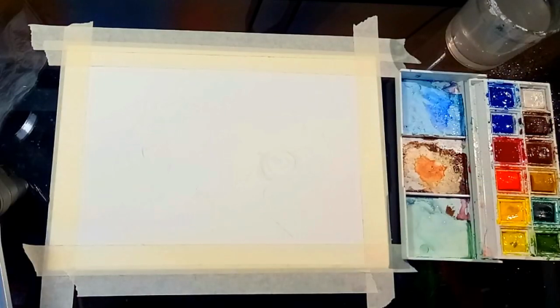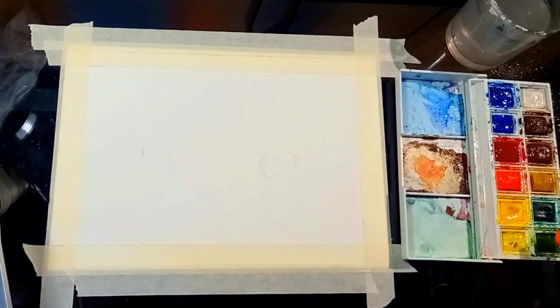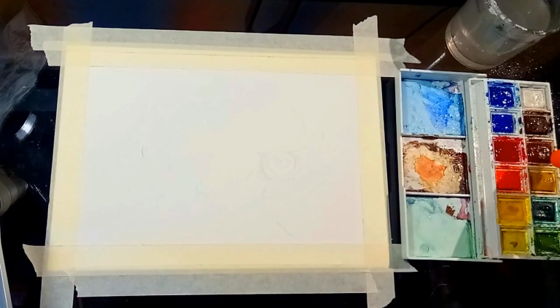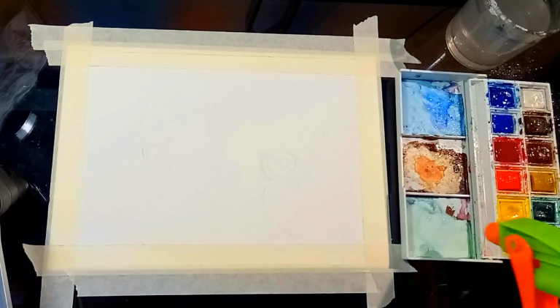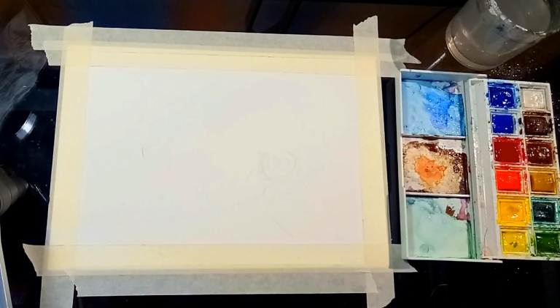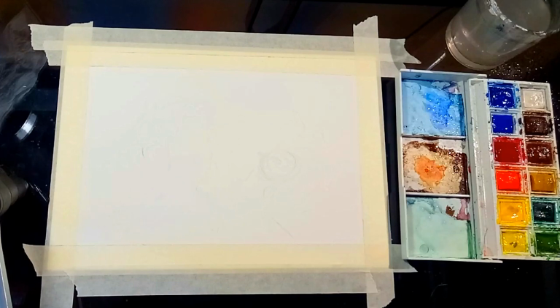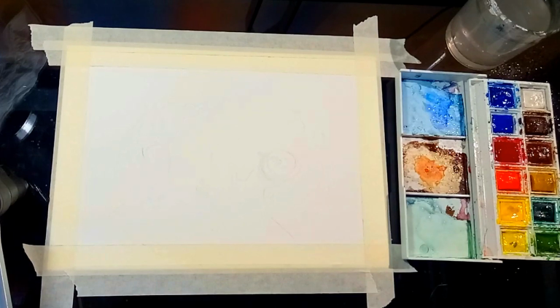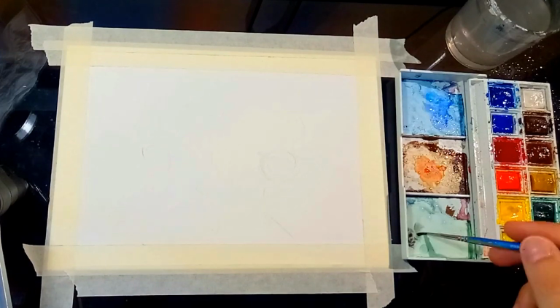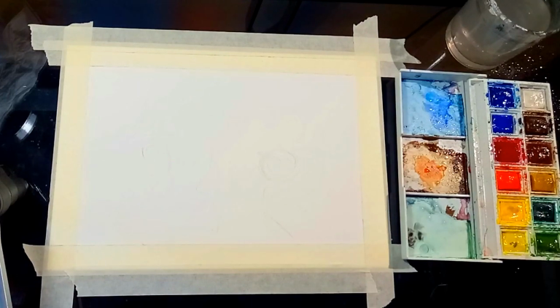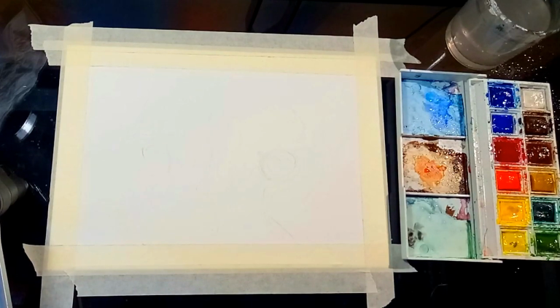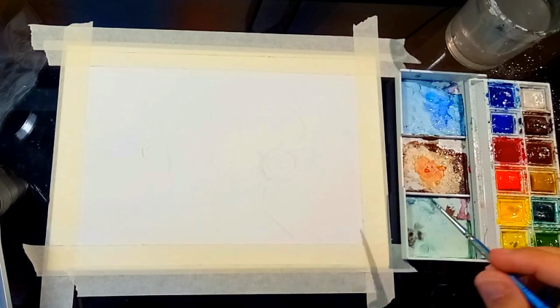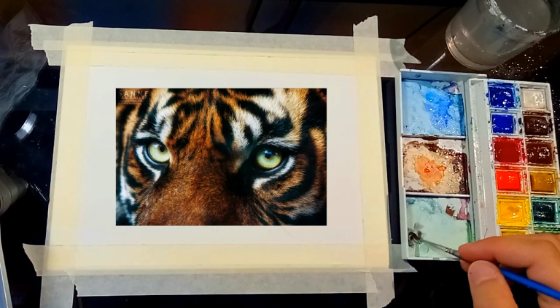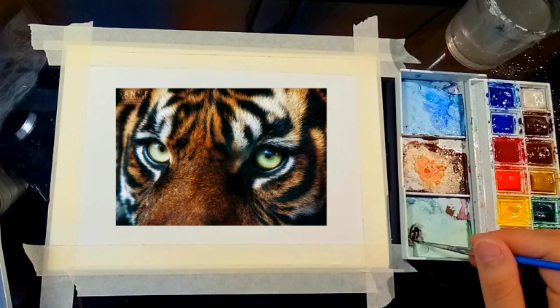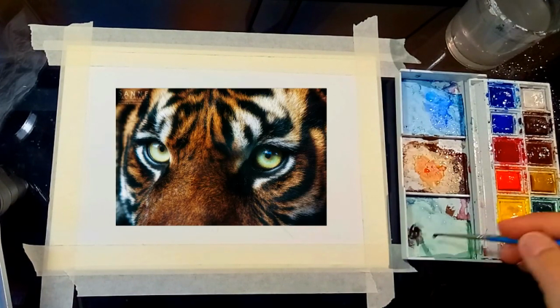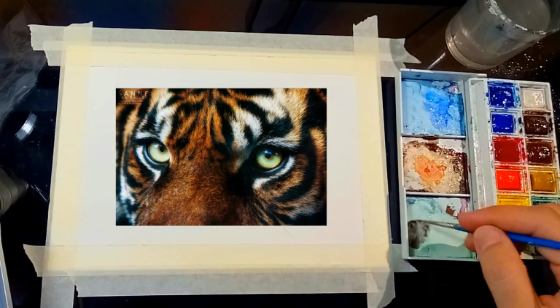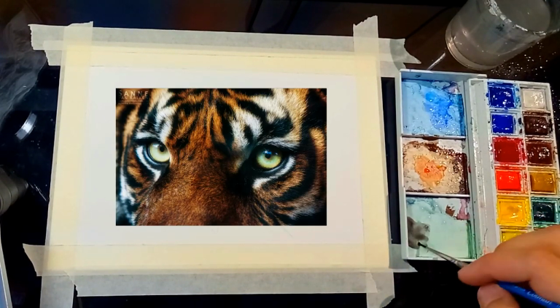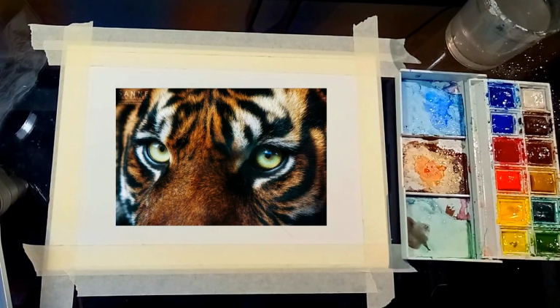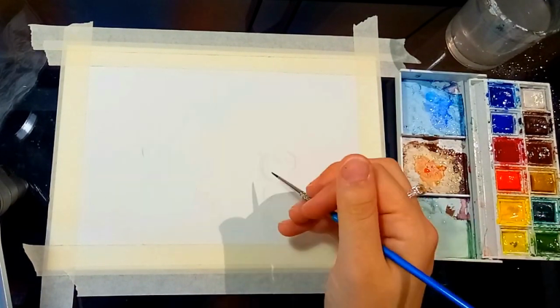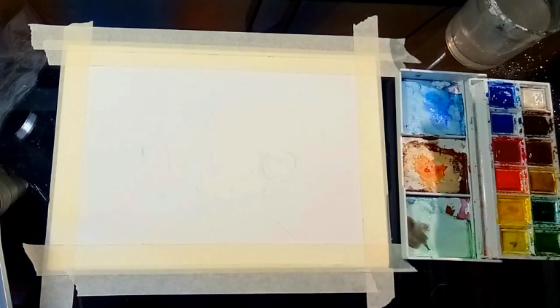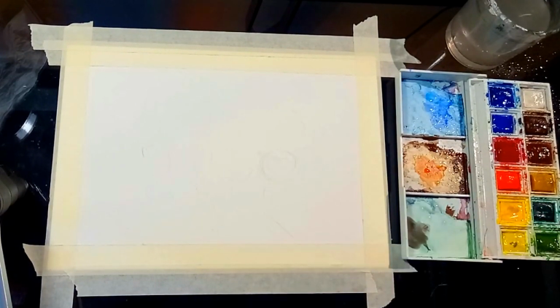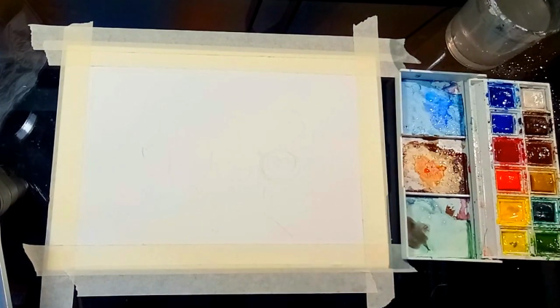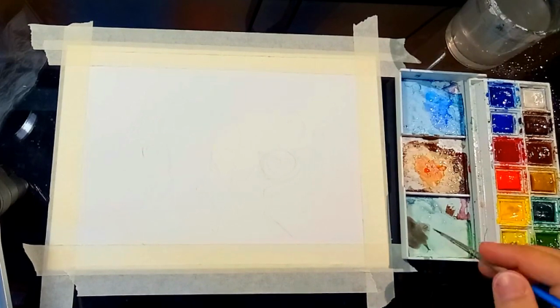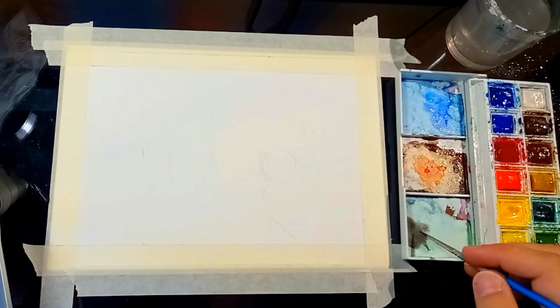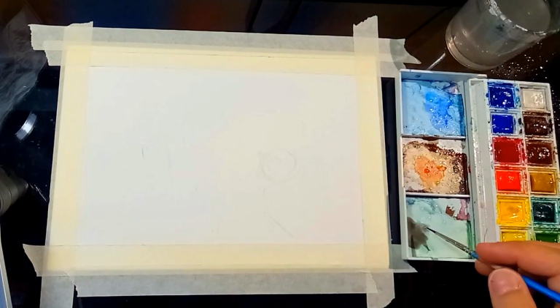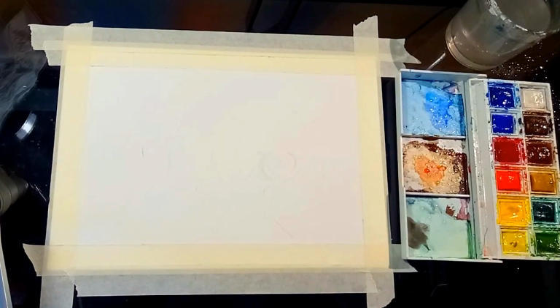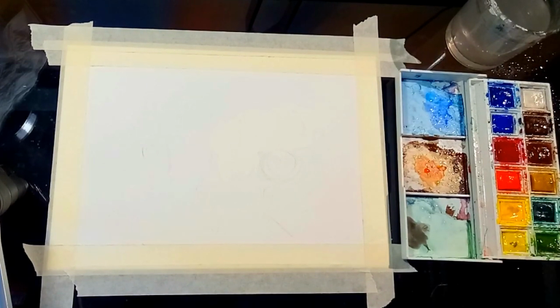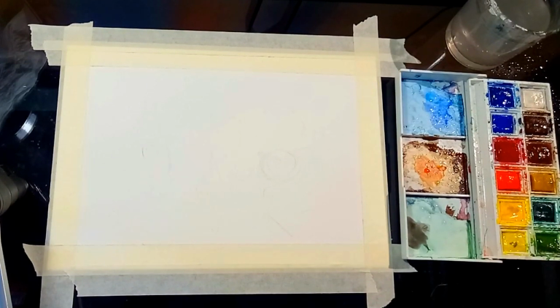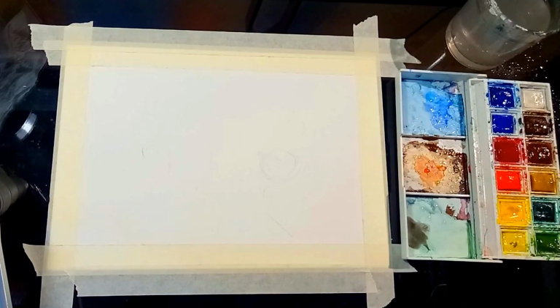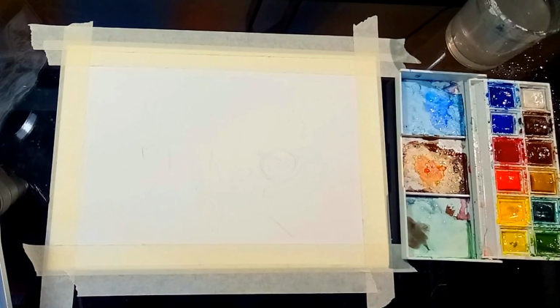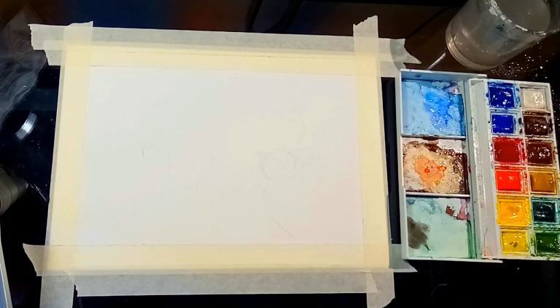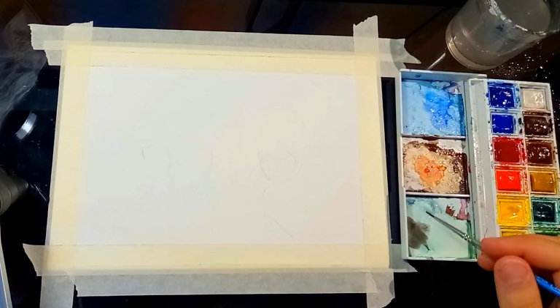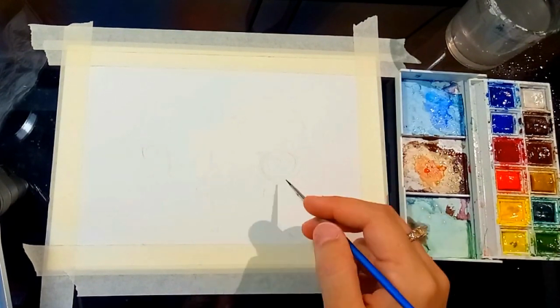Welcome to the voiceover. I pre-sketched out my picture and I'm using this reference photo. As you can see I've also taped down my paper so it doesn't bend and buckle as much with the constant application of water.